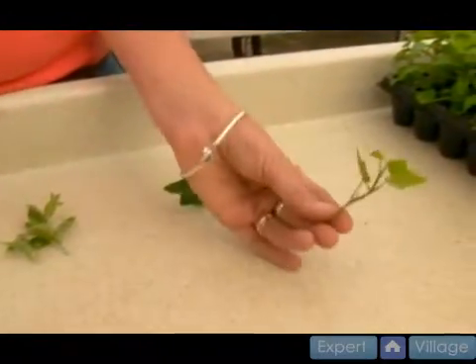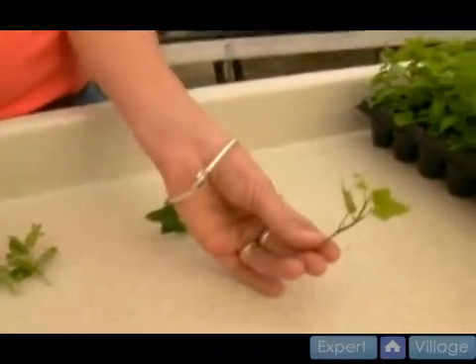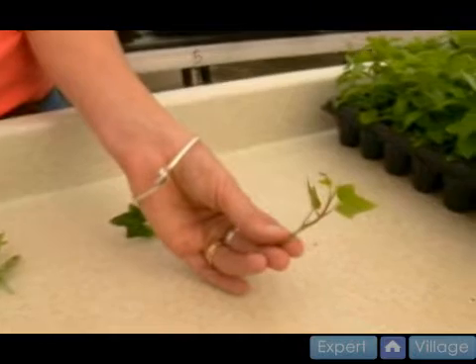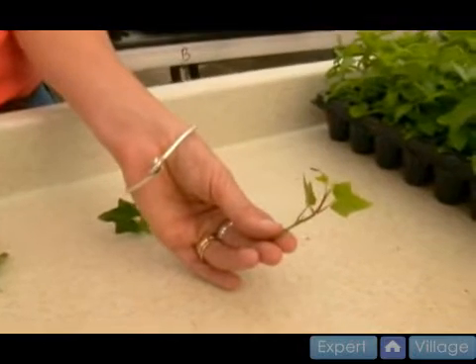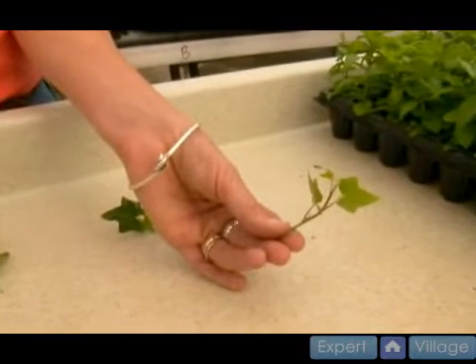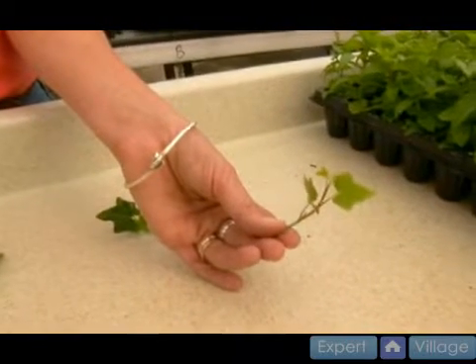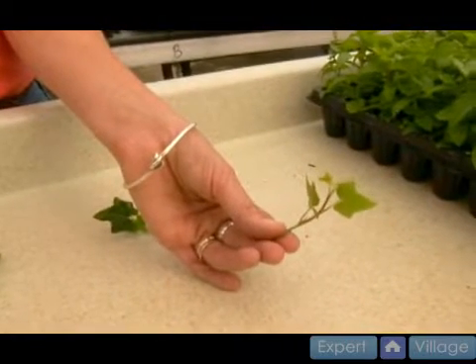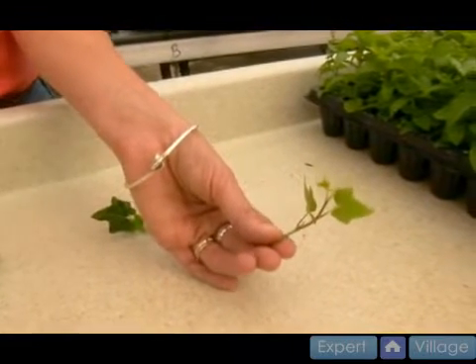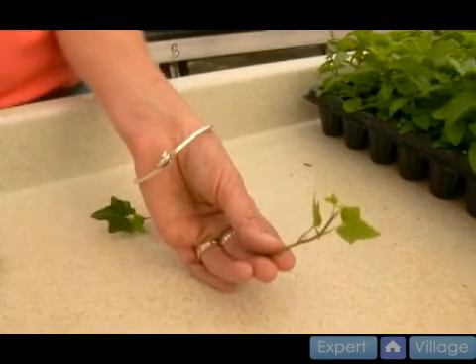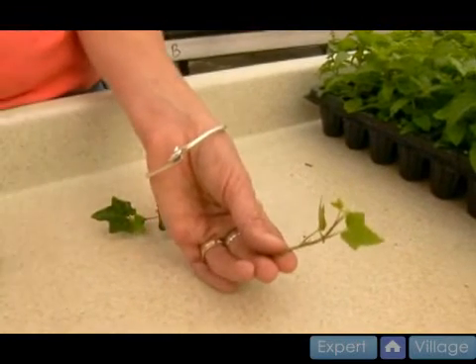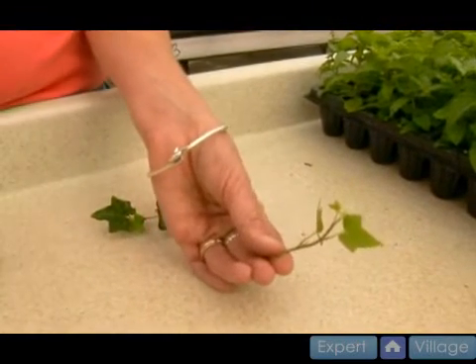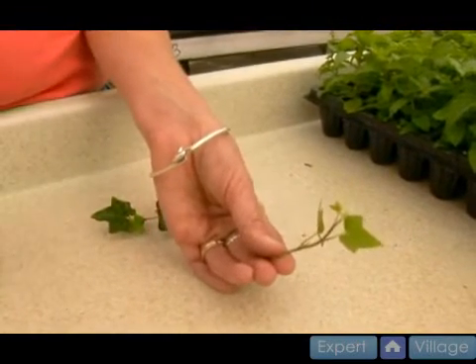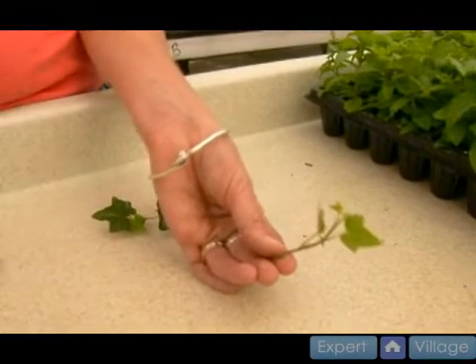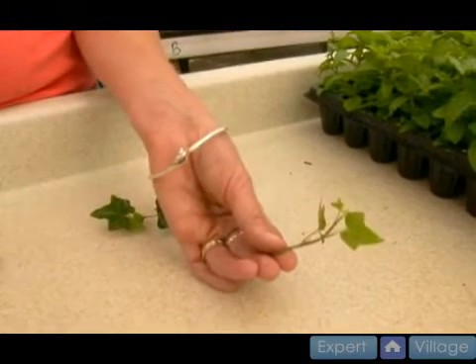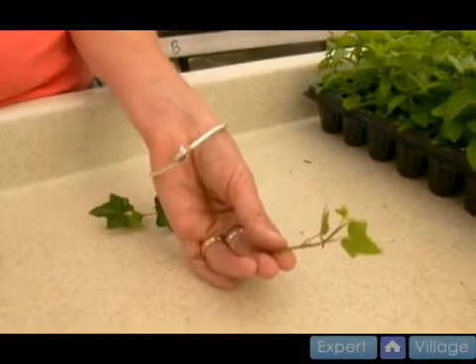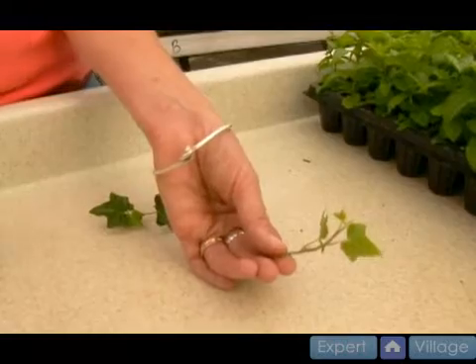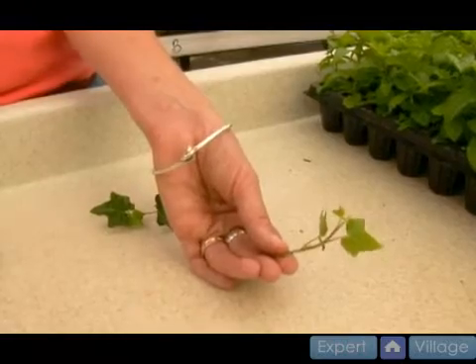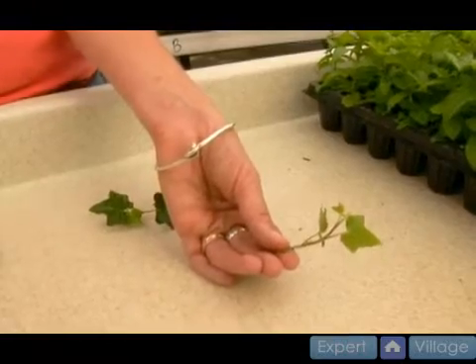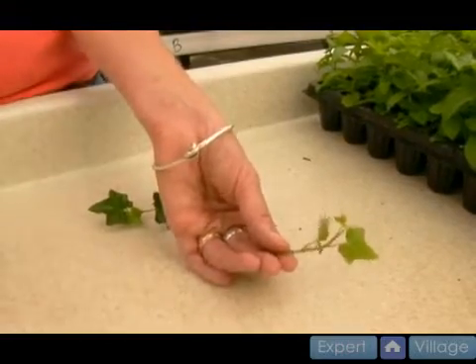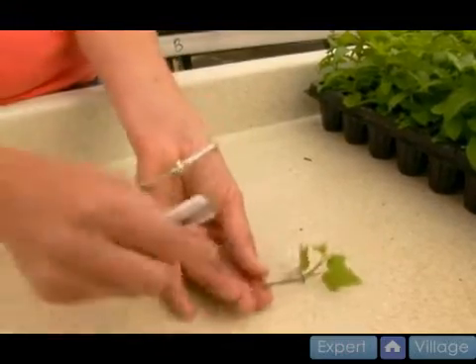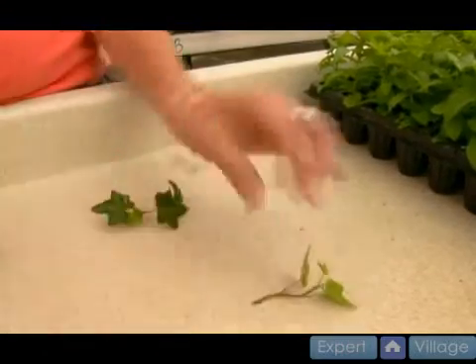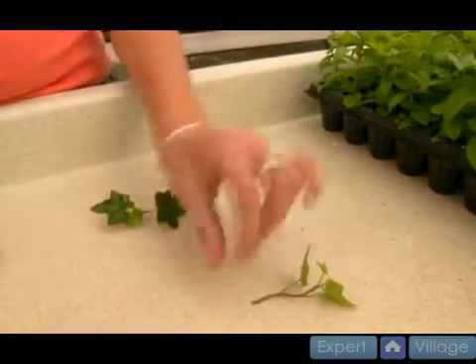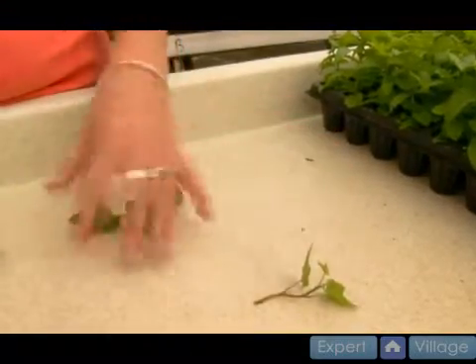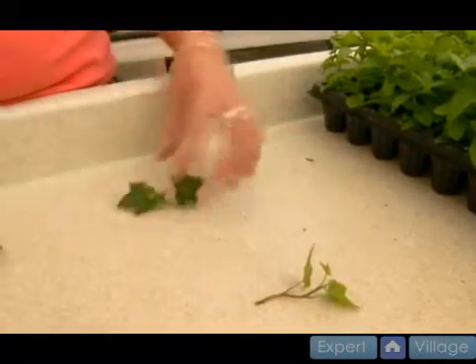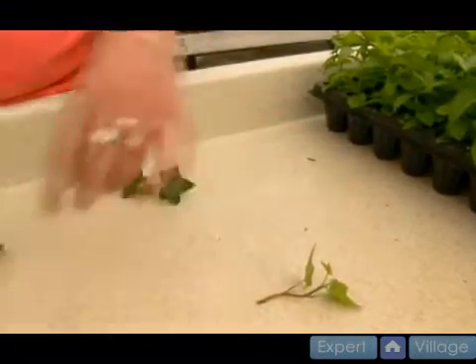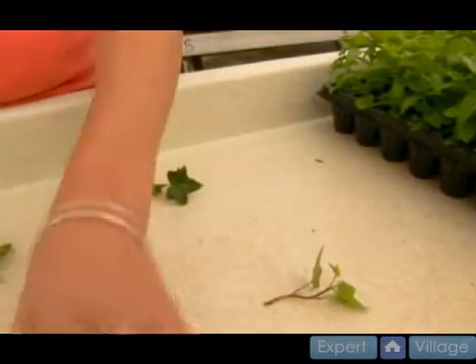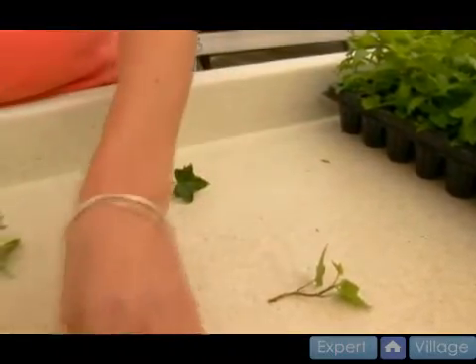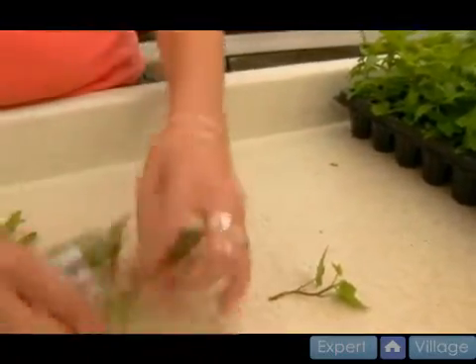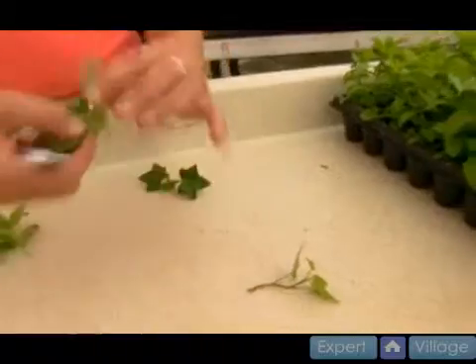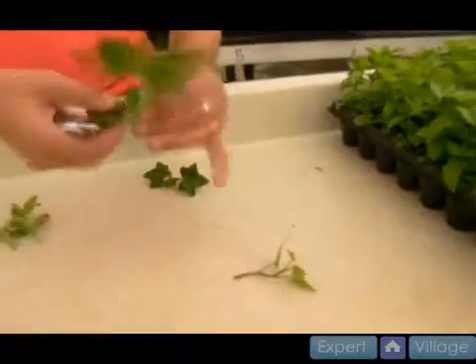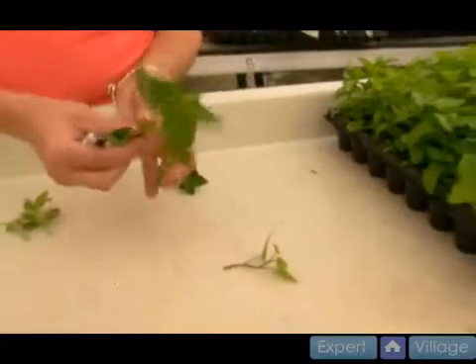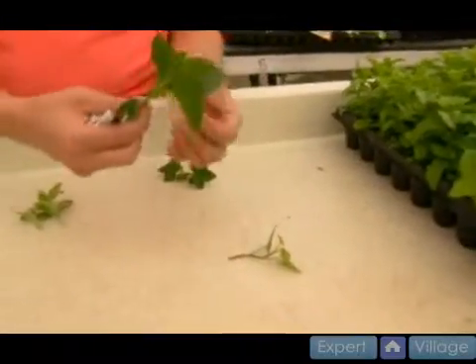That's a good size. They just need to be a couple inches. Some people ask me how many nodes need to be below the ground, and it doesn't really matter — just a couple inches. Here's another one: lantana.